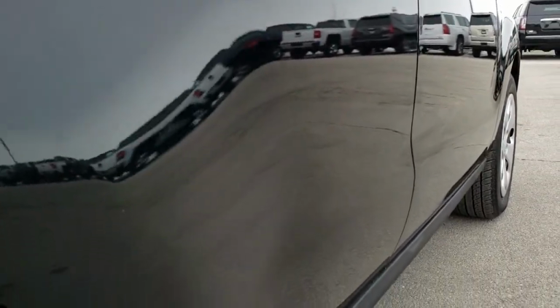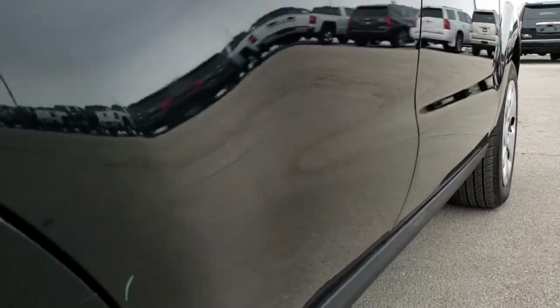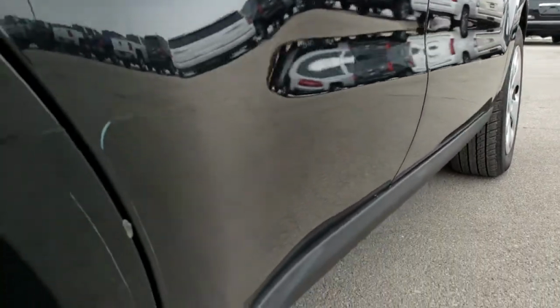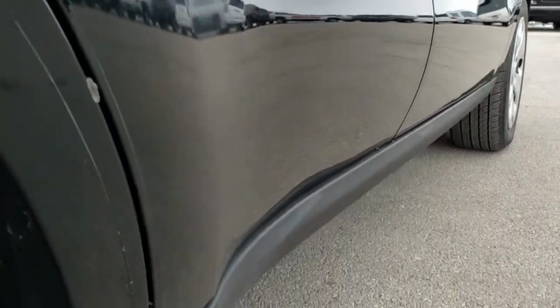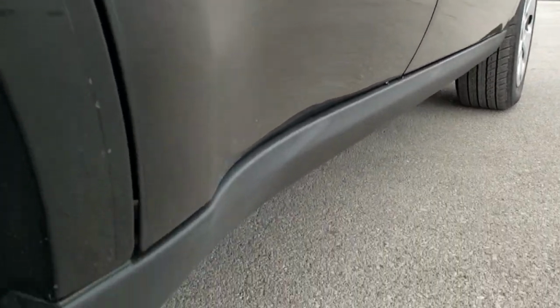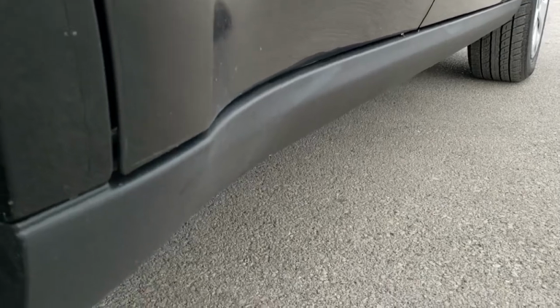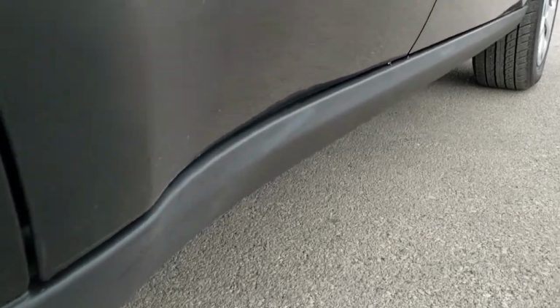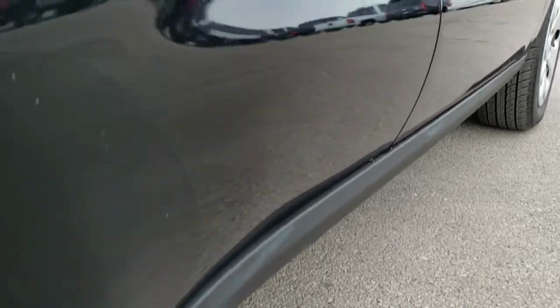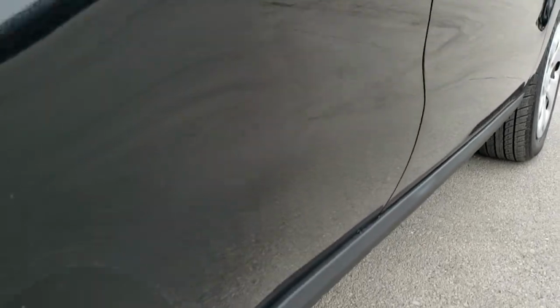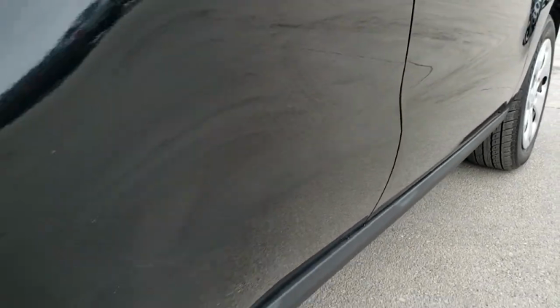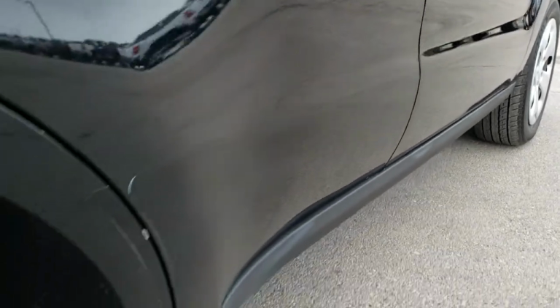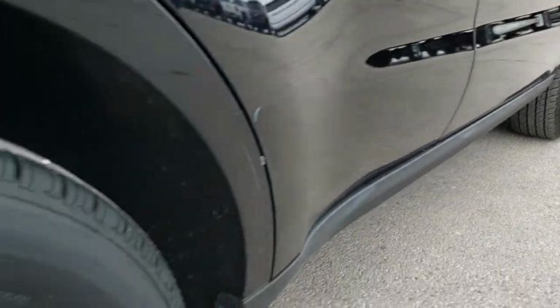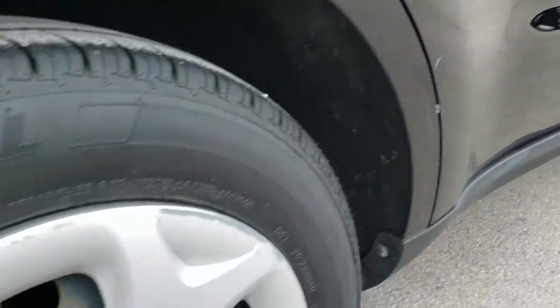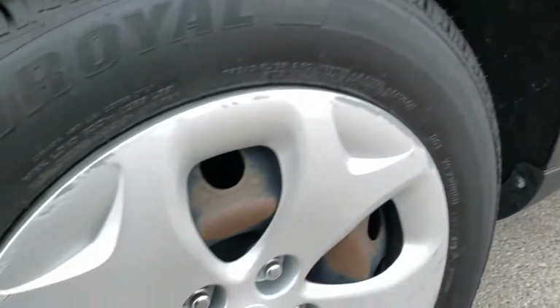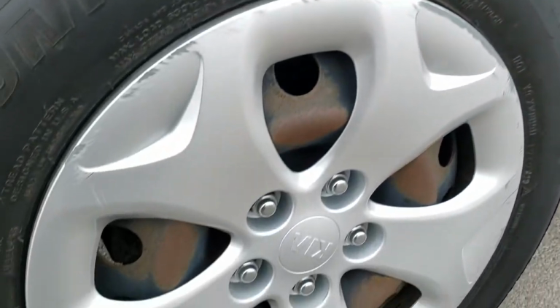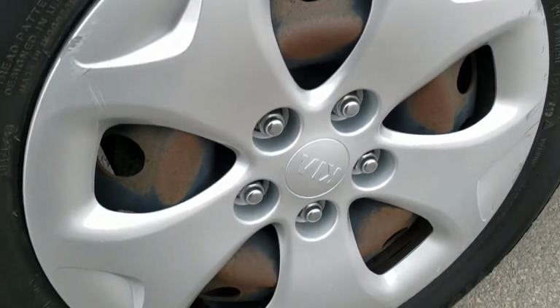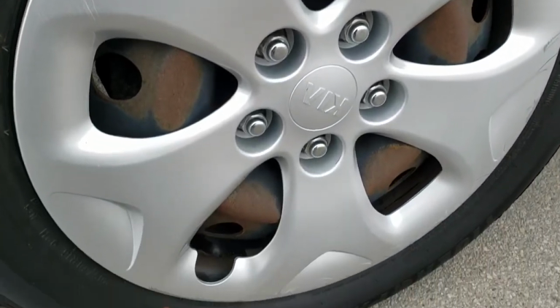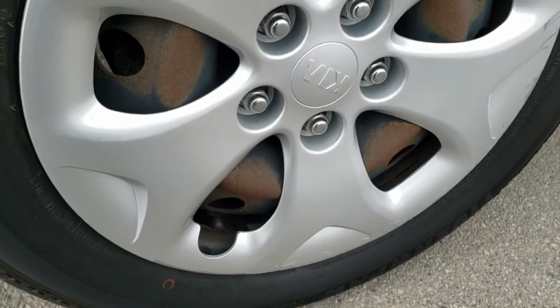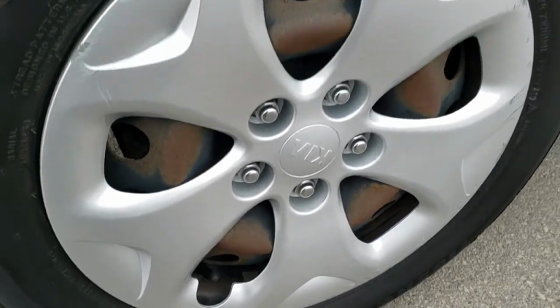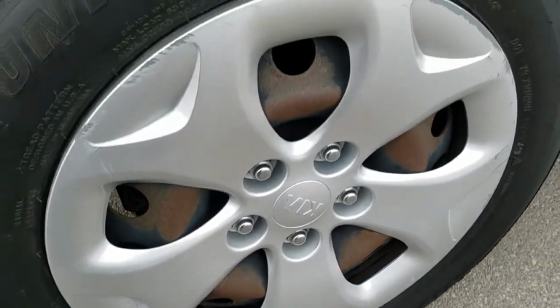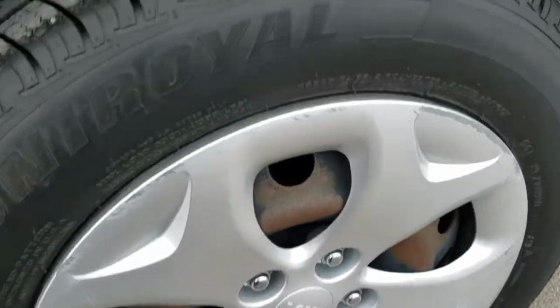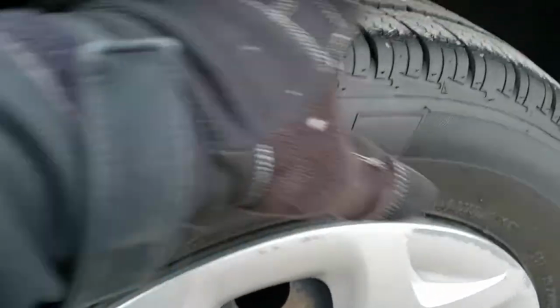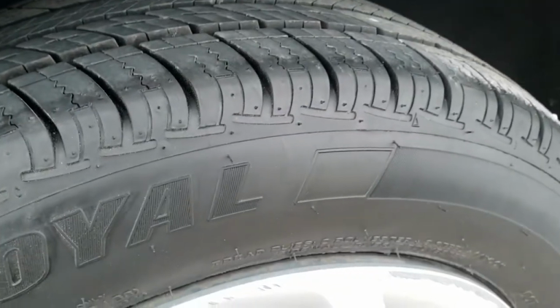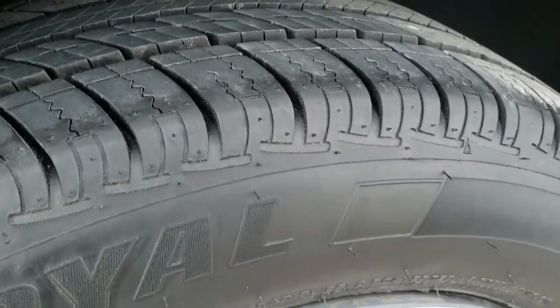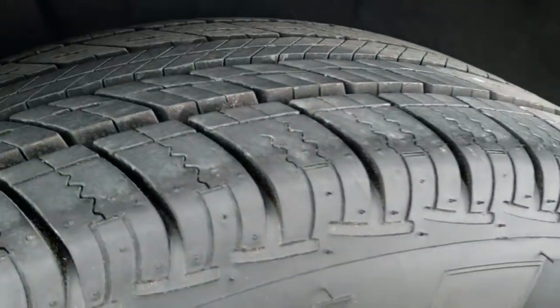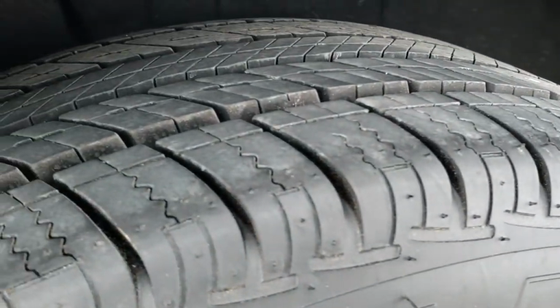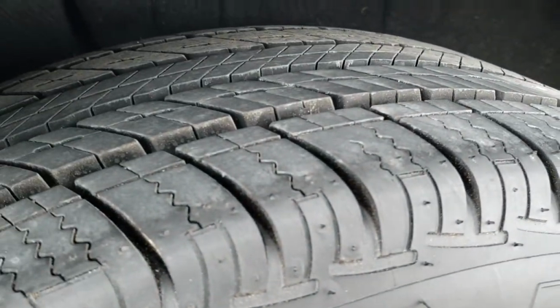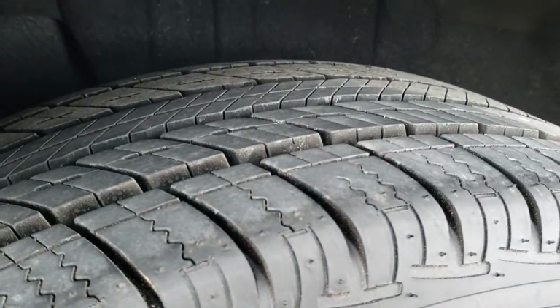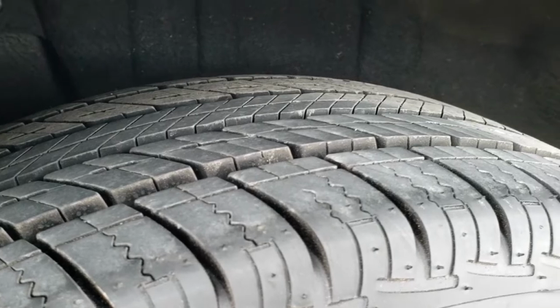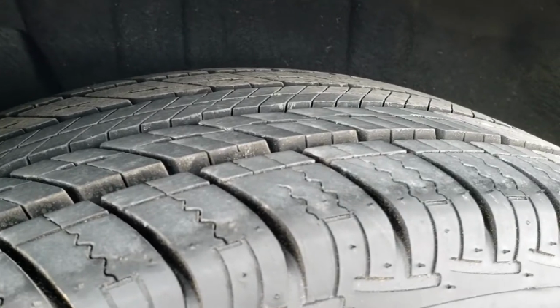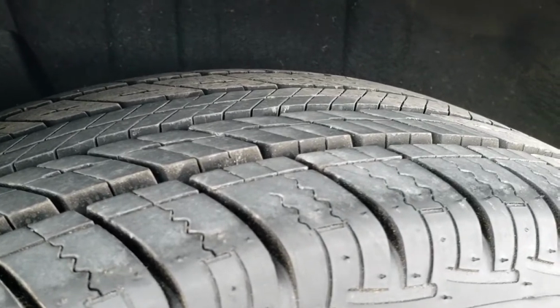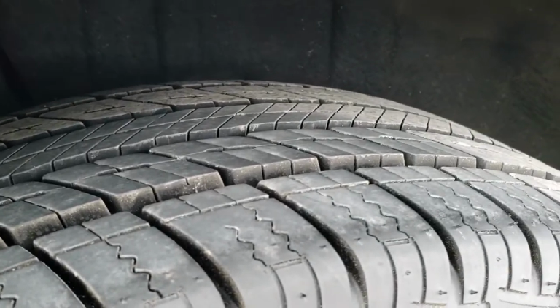That's why we offer the Summit Auto Fast Pass option in the upper right hand part of your screen — a link right to our website where you can apply for financing, get pre-approved, see a family quote, even appraise a trade, all from the comfort of your own home. Back tires have just as much tread as the front tires — very new tires on this vehicle.